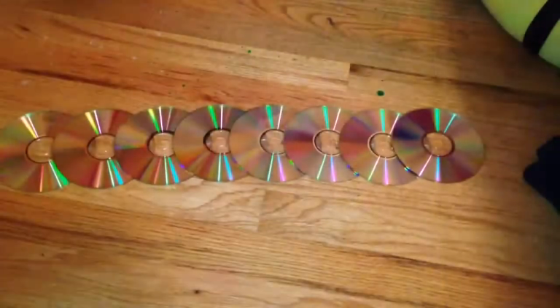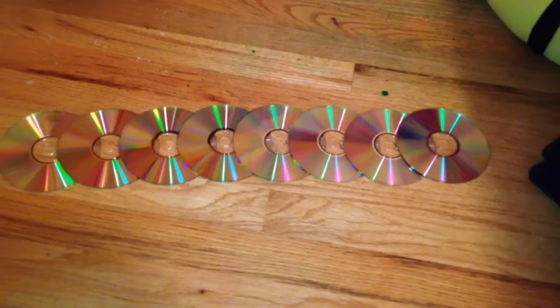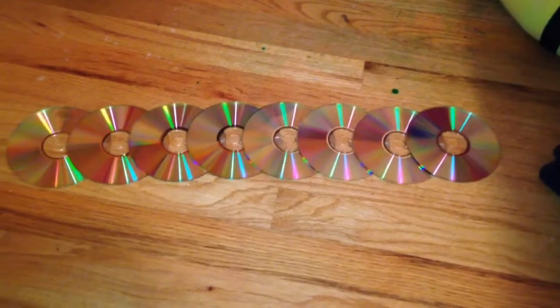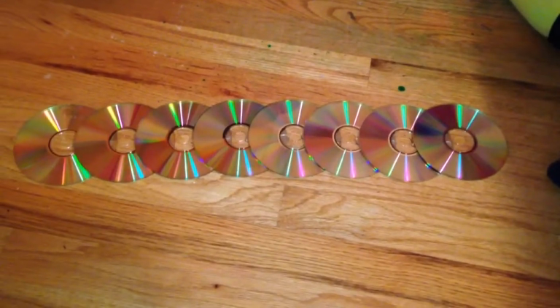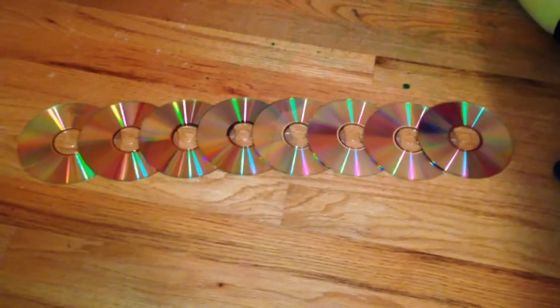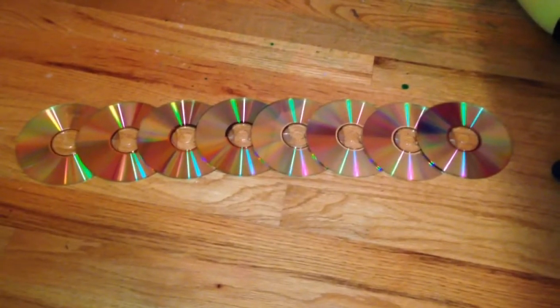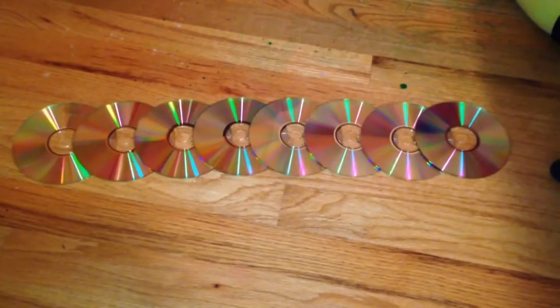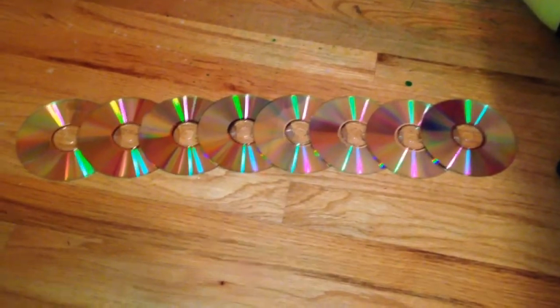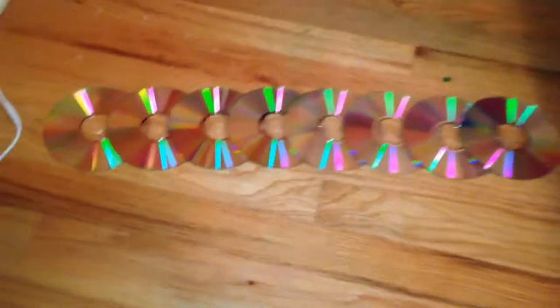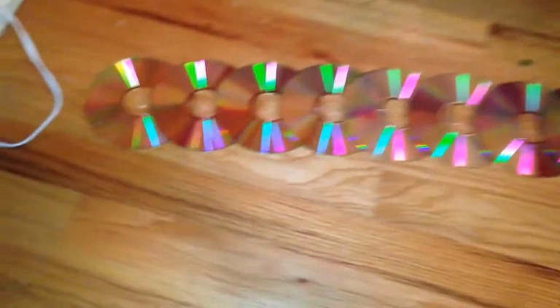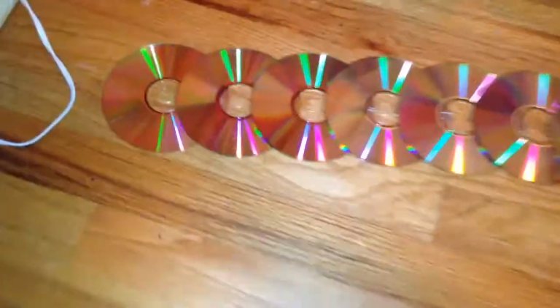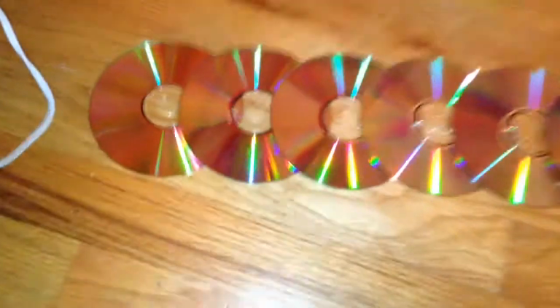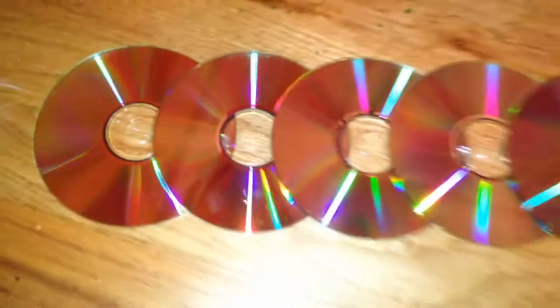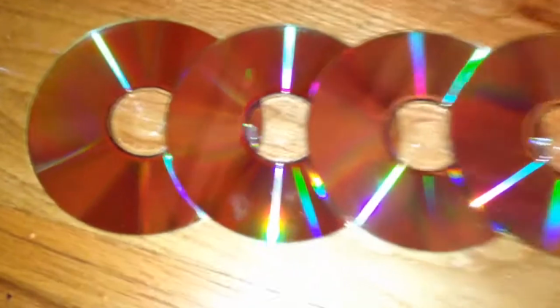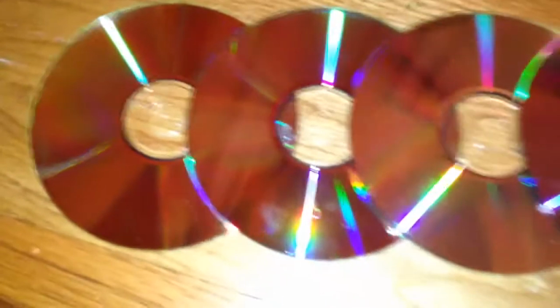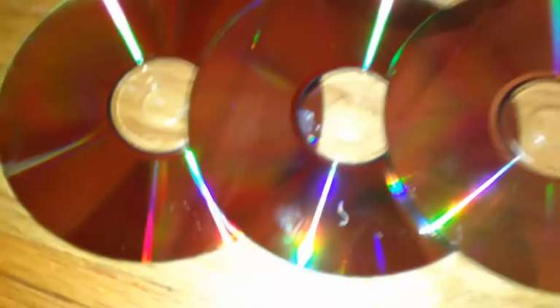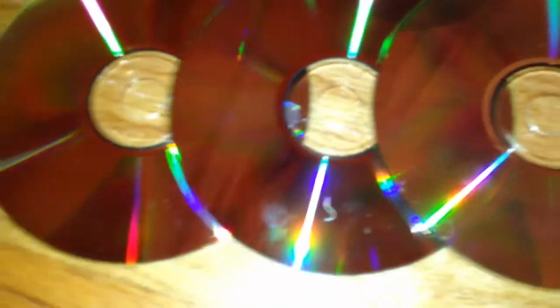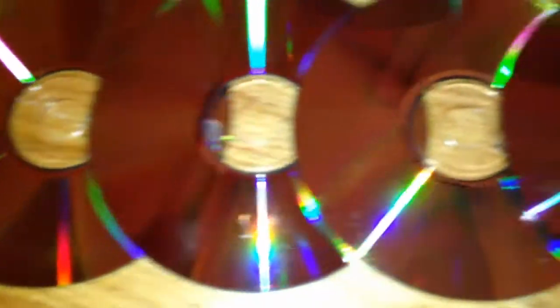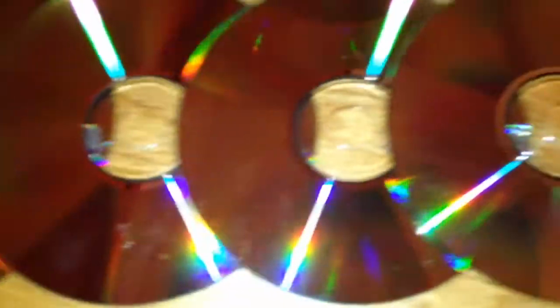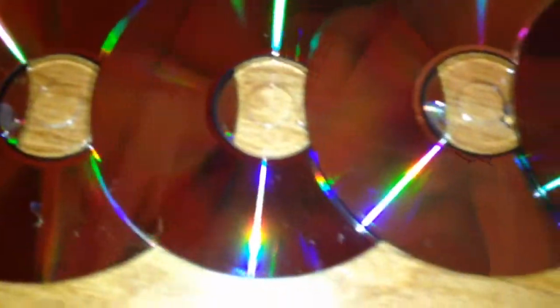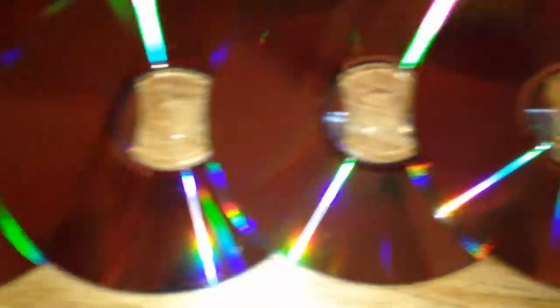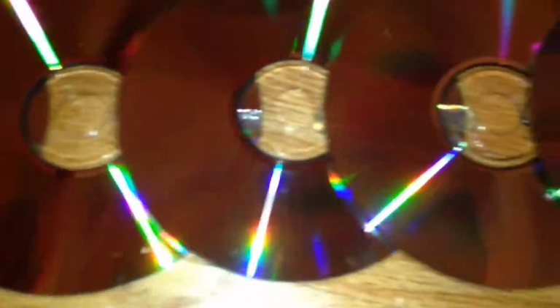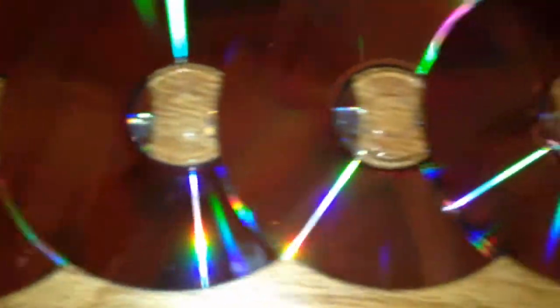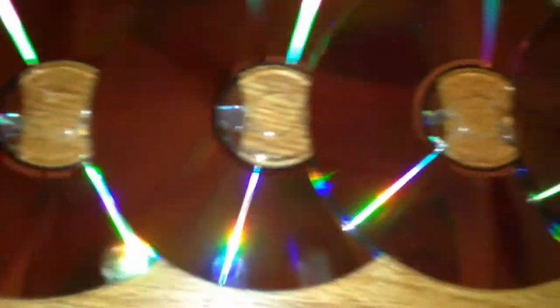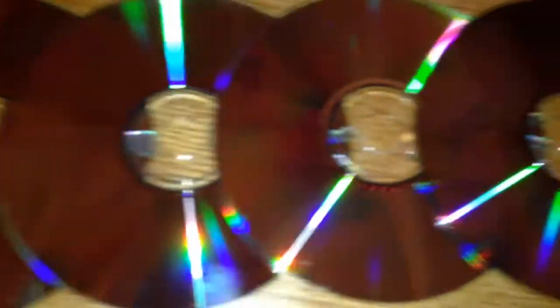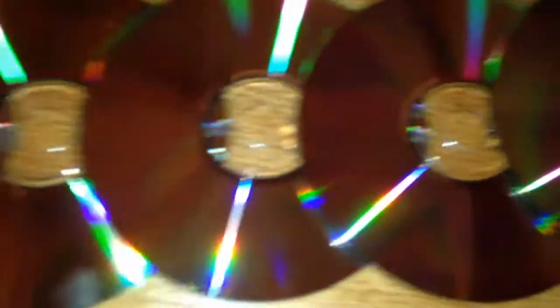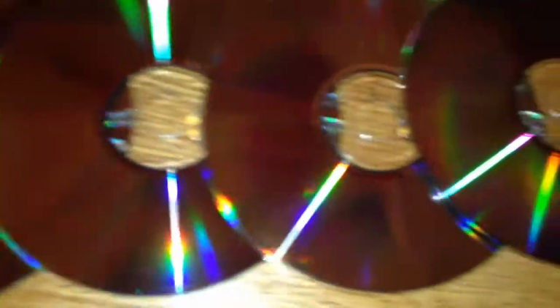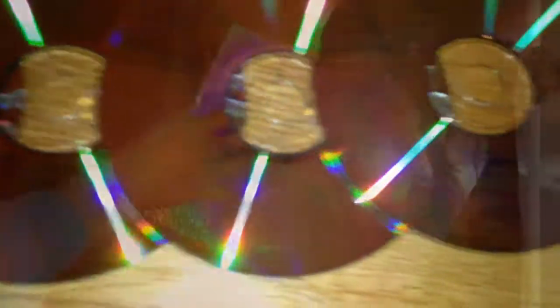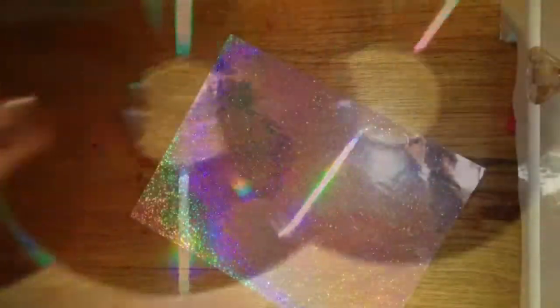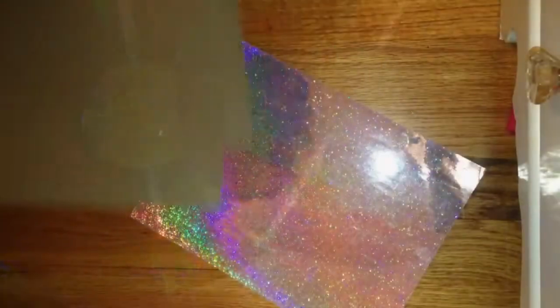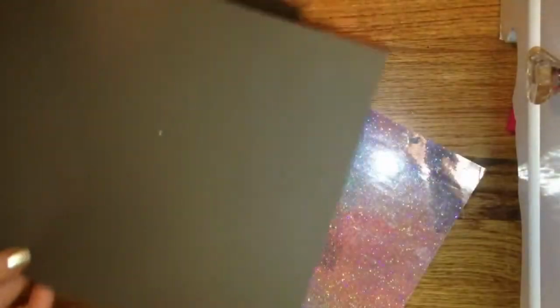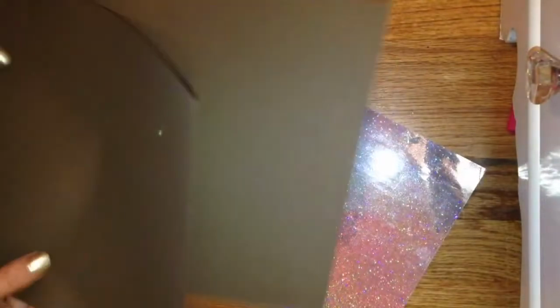Once you're done, you should get eight CDs in a row and it should kind of look like this, and you should repeat this step again so you get two strips of eight CDs glued together.